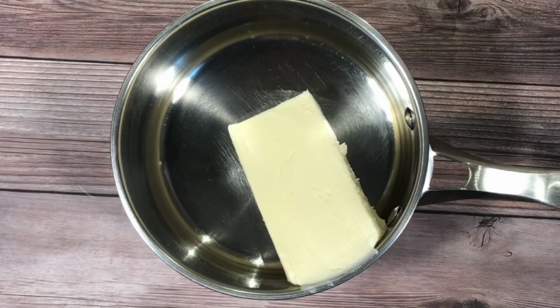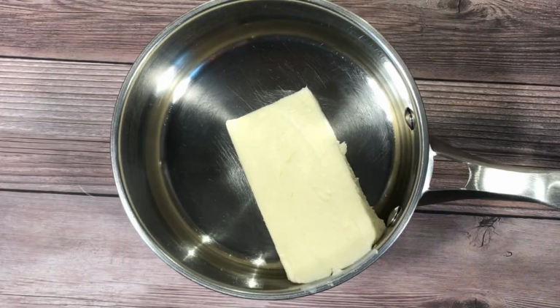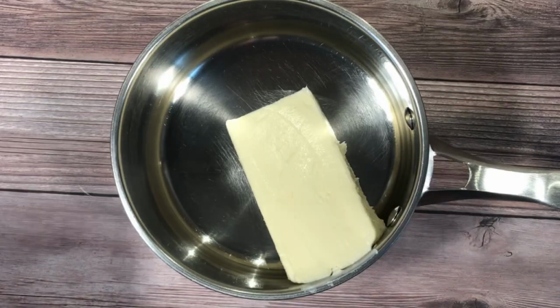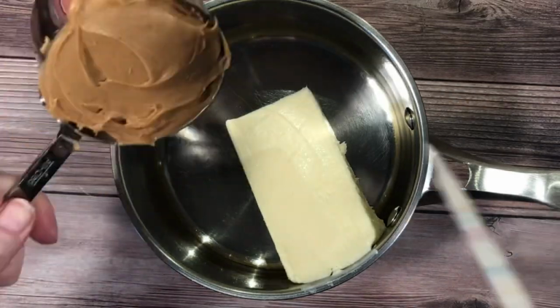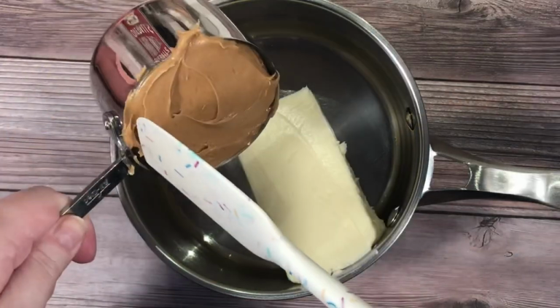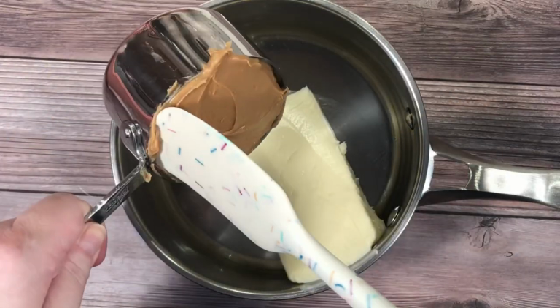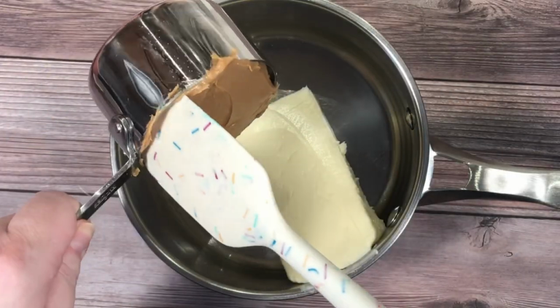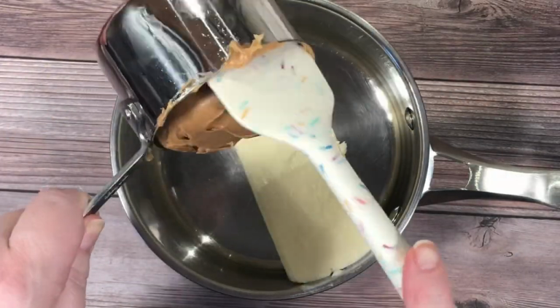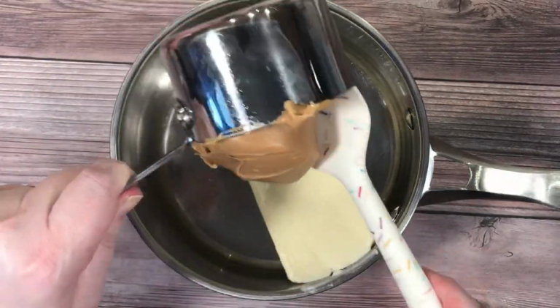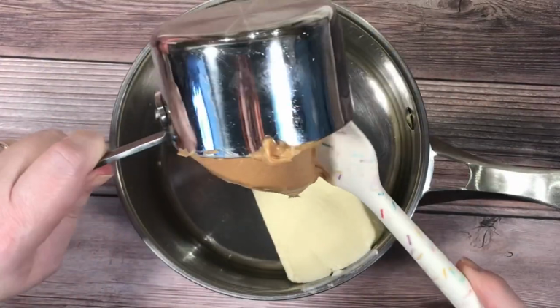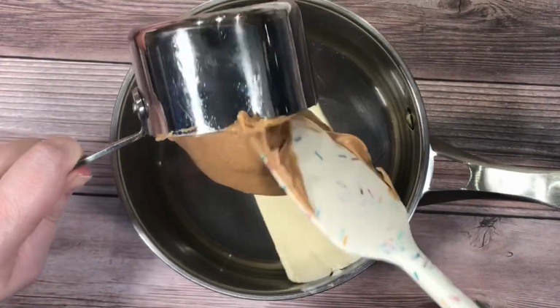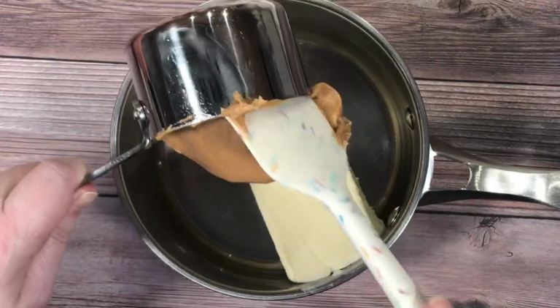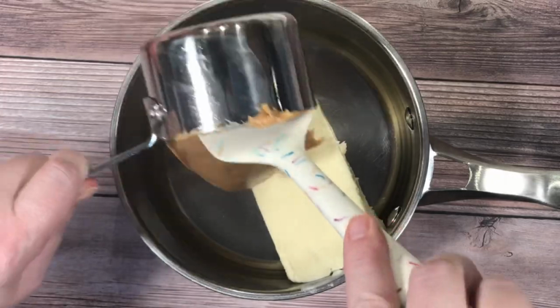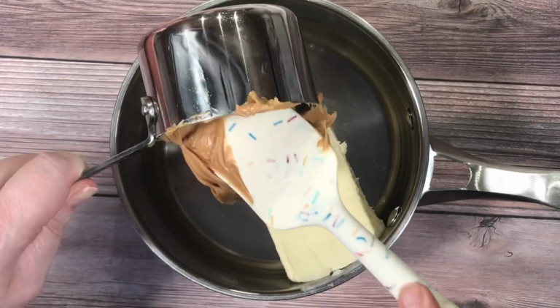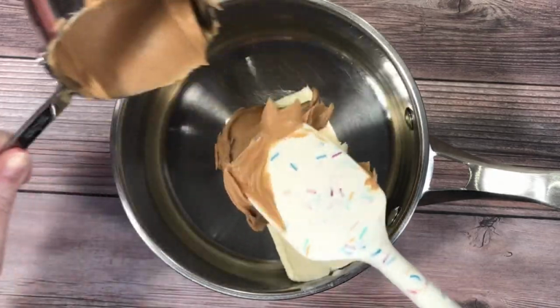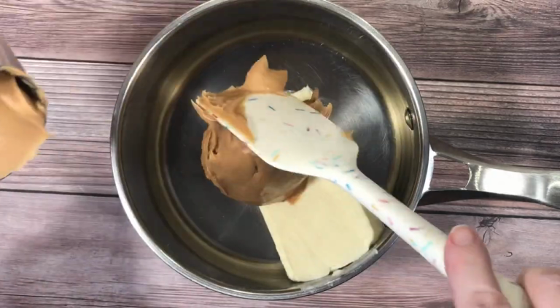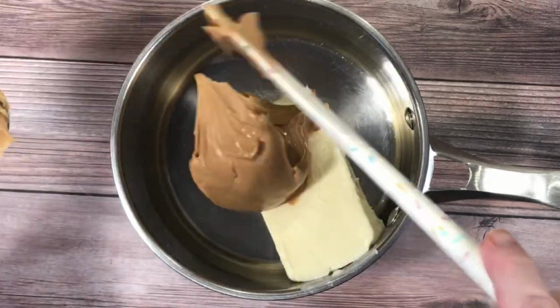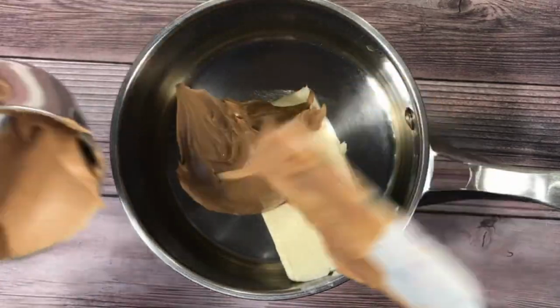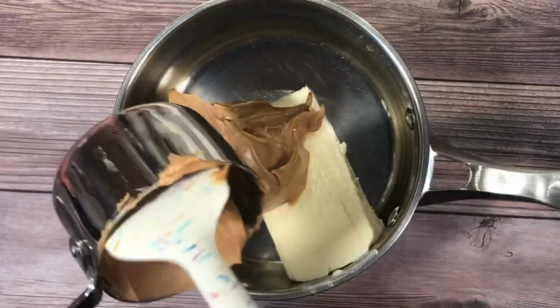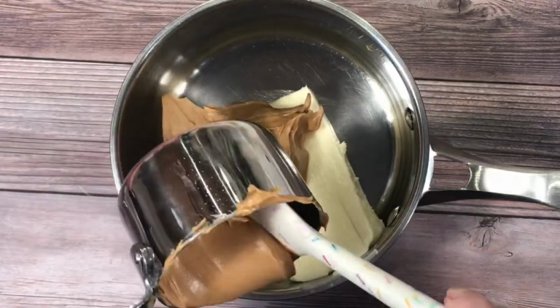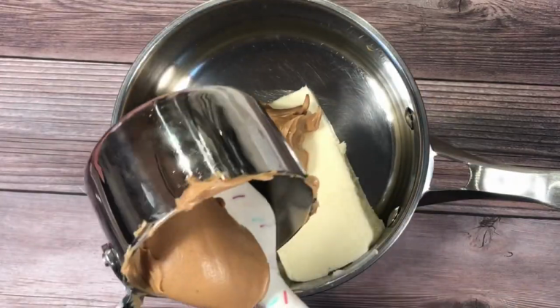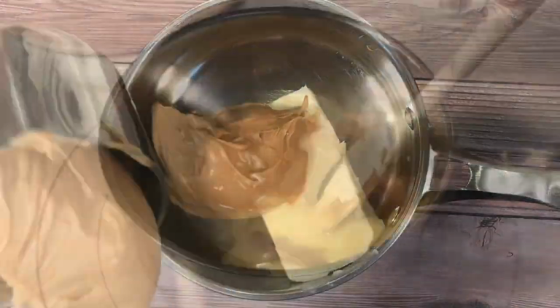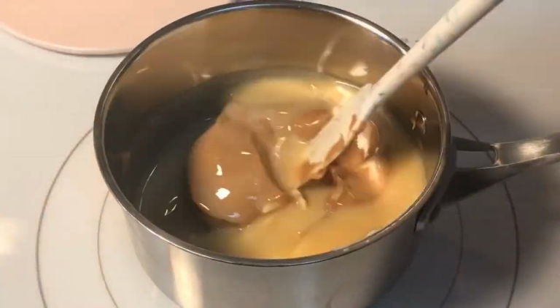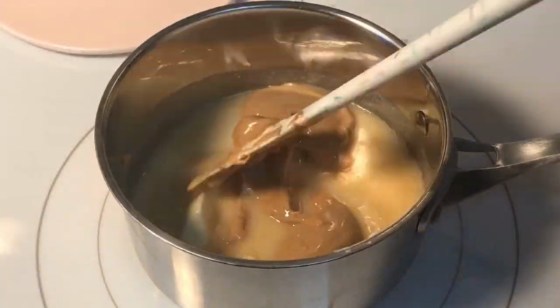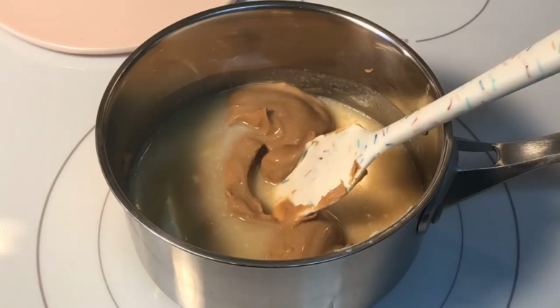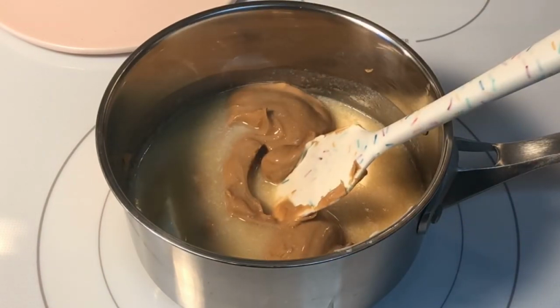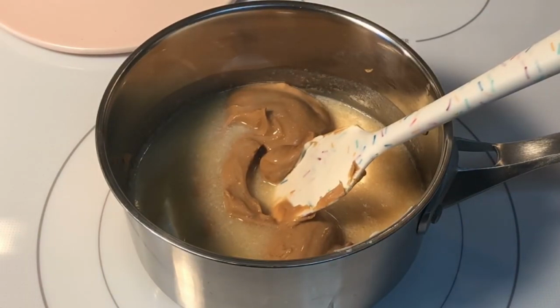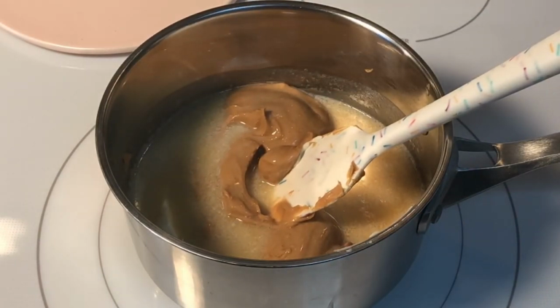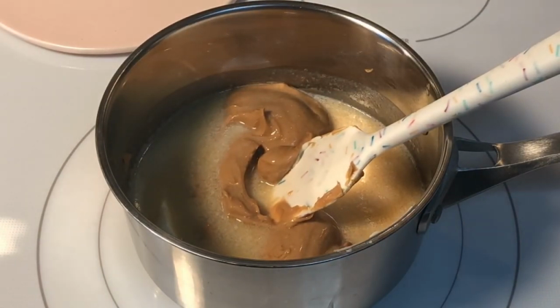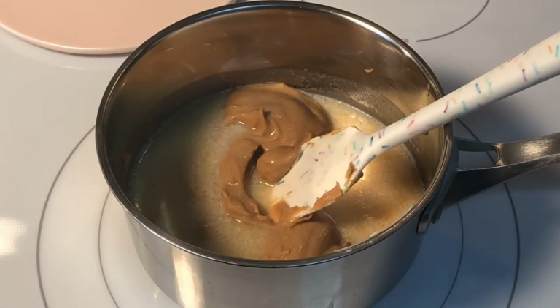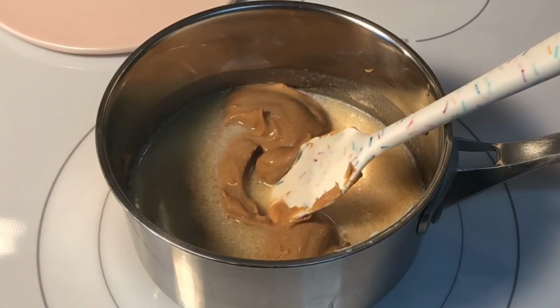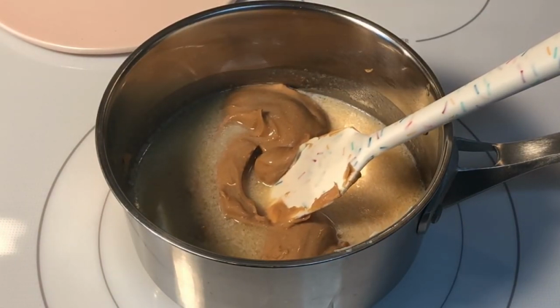Next, add two sticks of butter and the peanut butter to a saucepan. Heat that together, stirring occasionally until it comes to a boil.